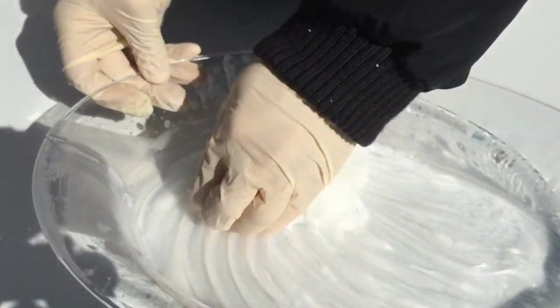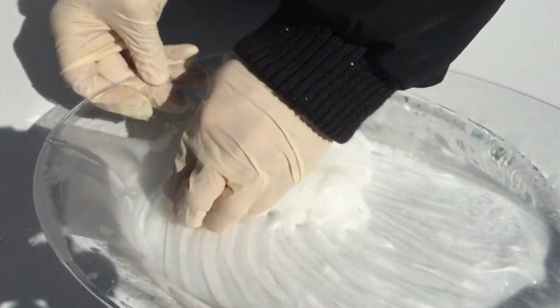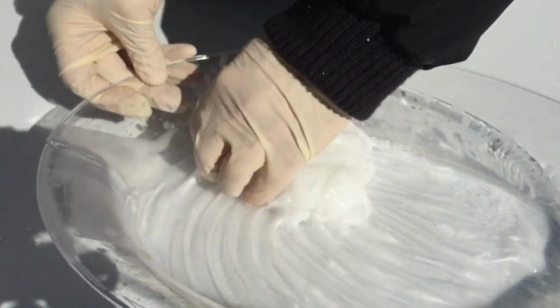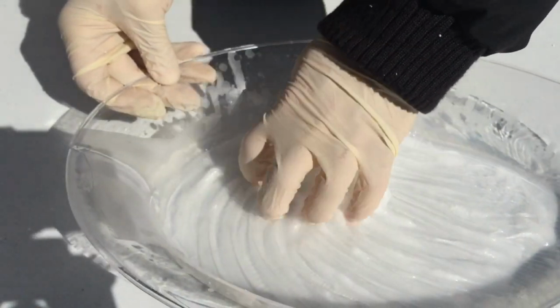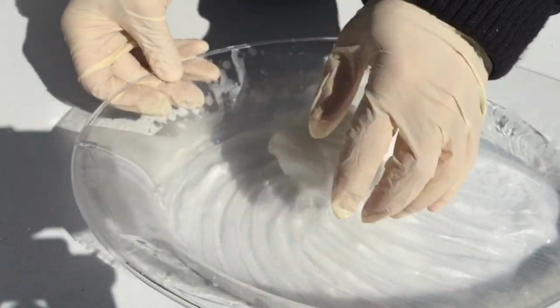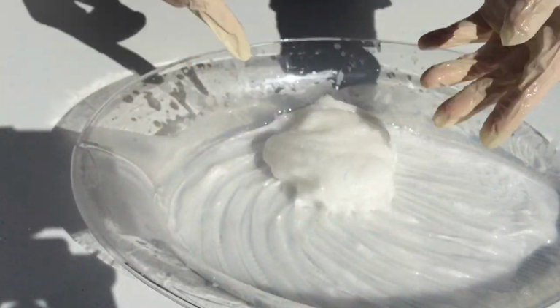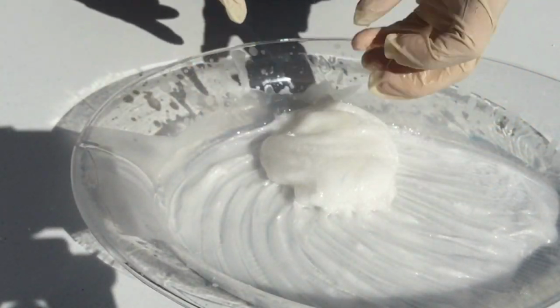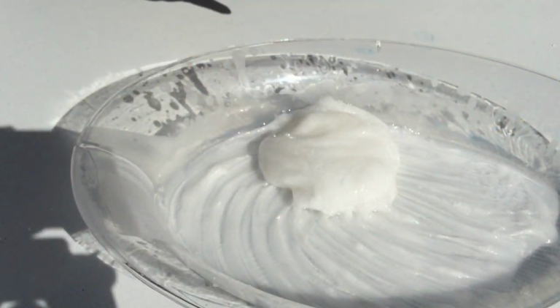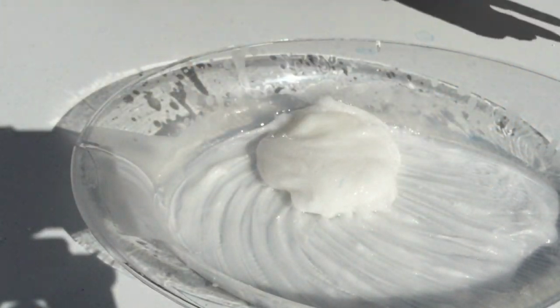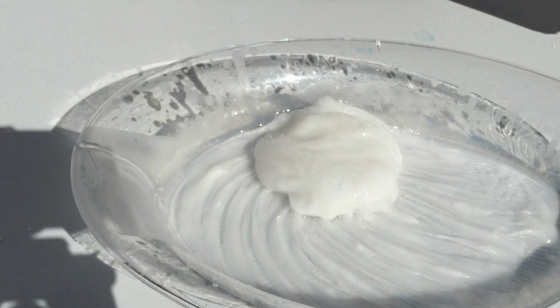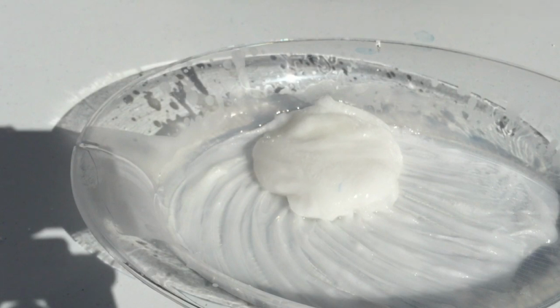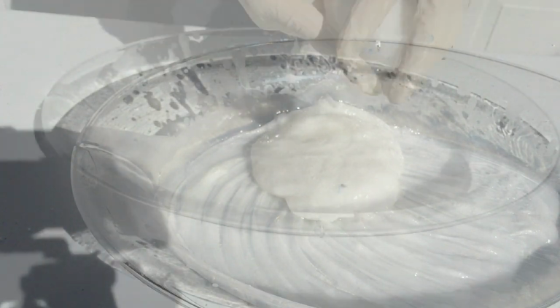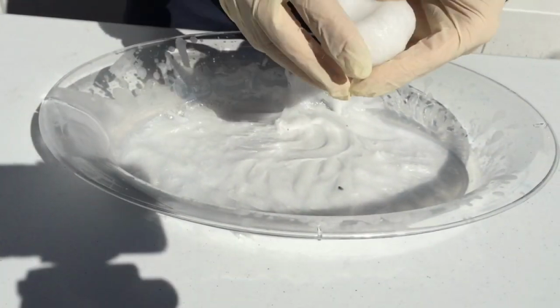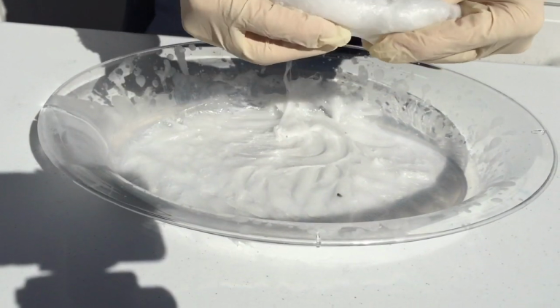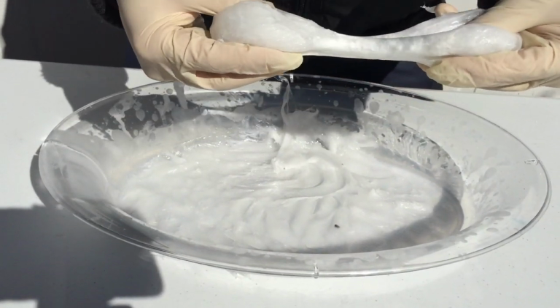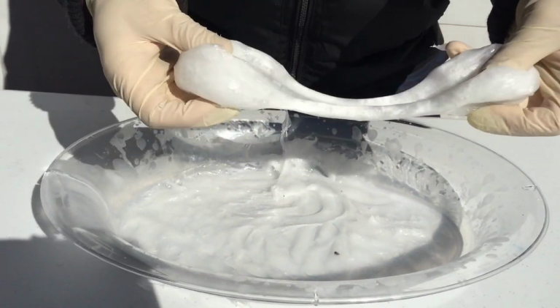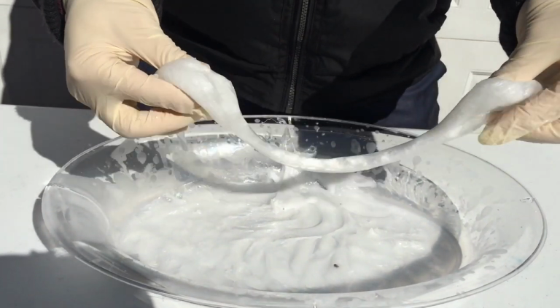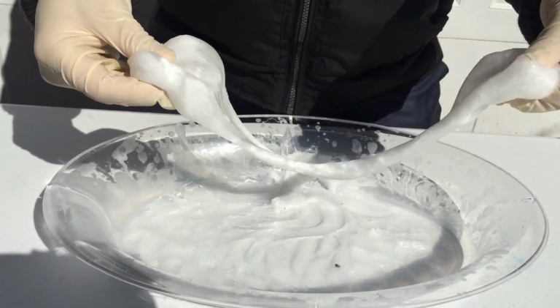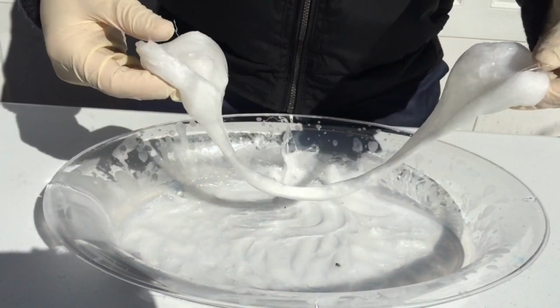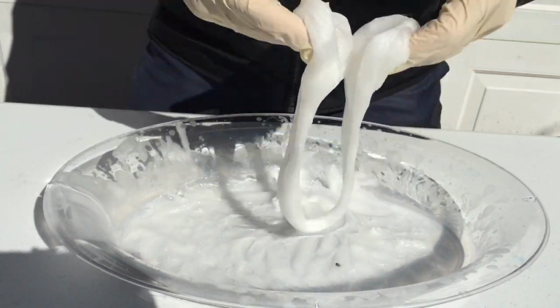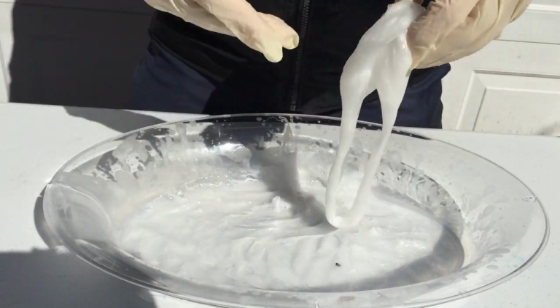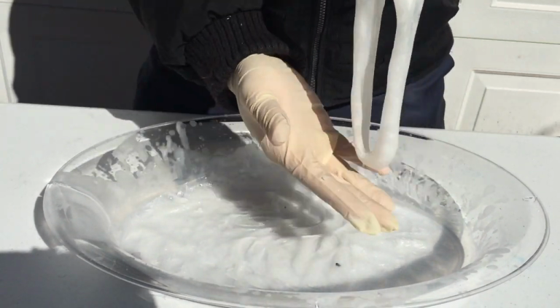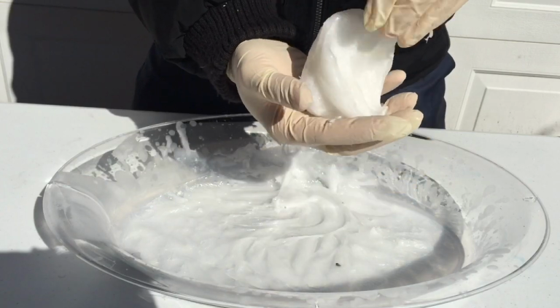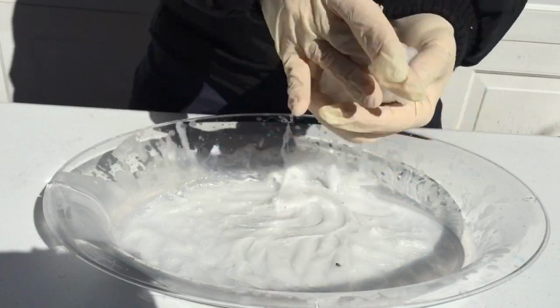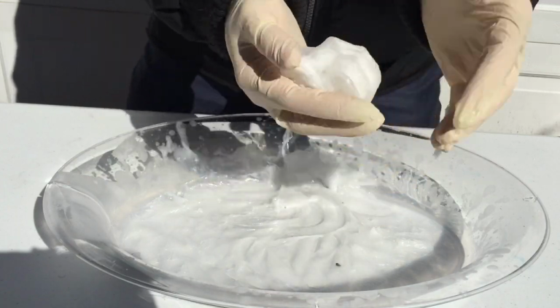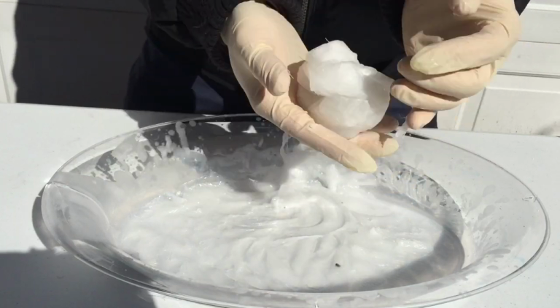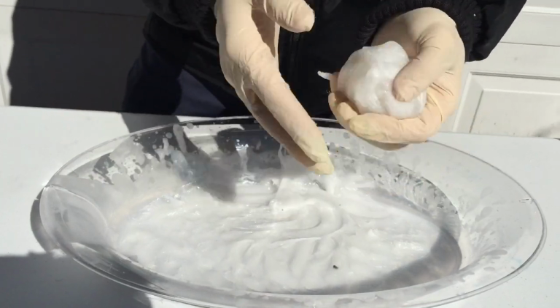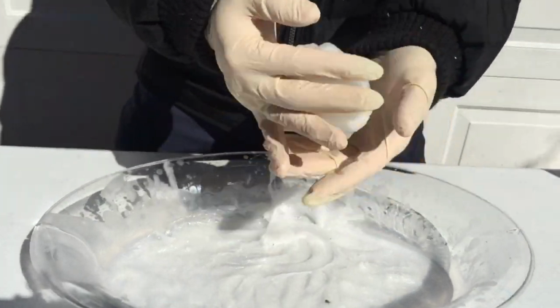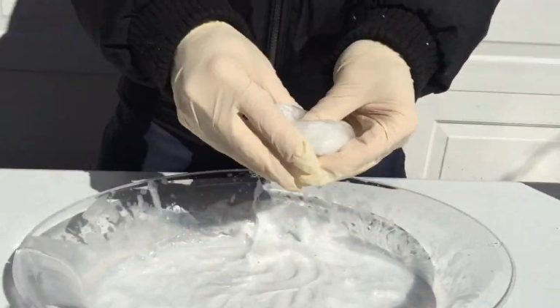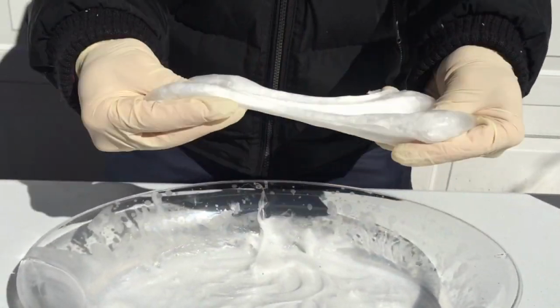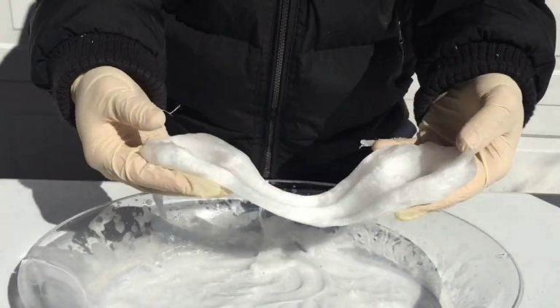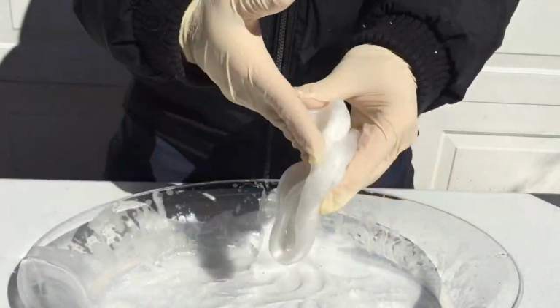Another cool thing you can do is once the styrofoam is dissolved, wait about 10–15 minutes and it'll form a putty that you can stretch and play with, and even mold it into shapes. But it's better not to touch it with your bare hands.